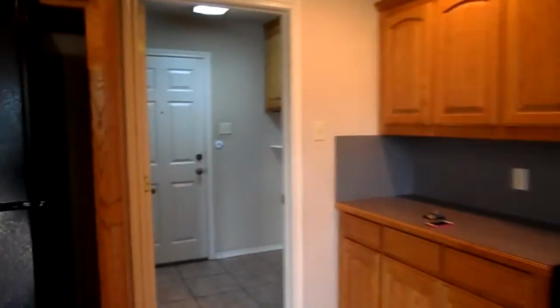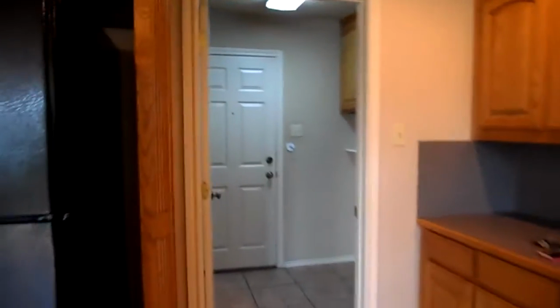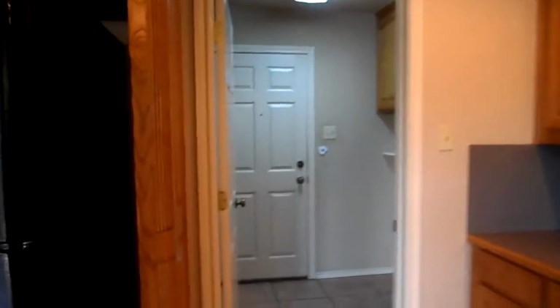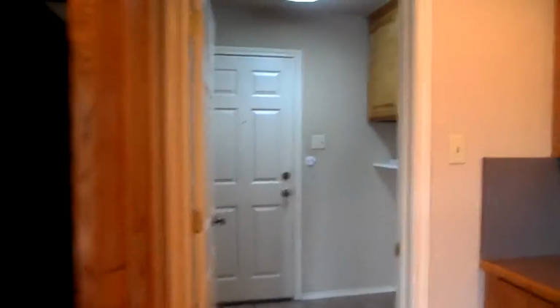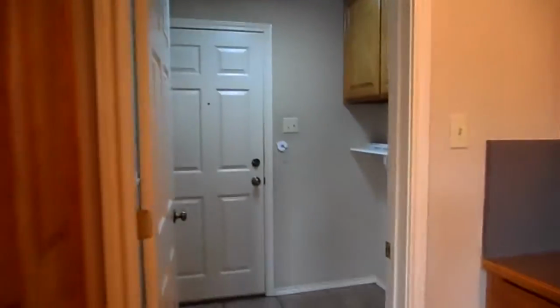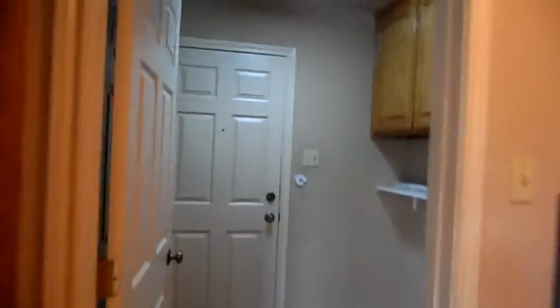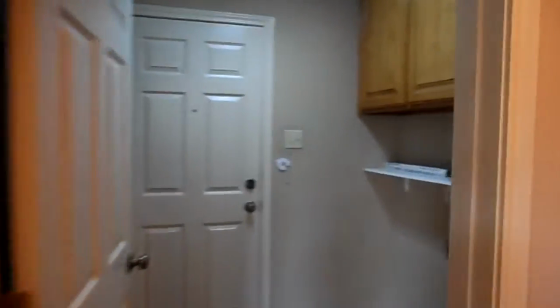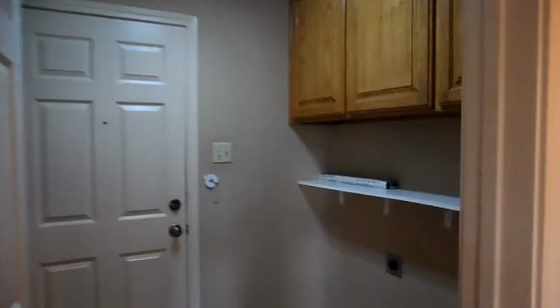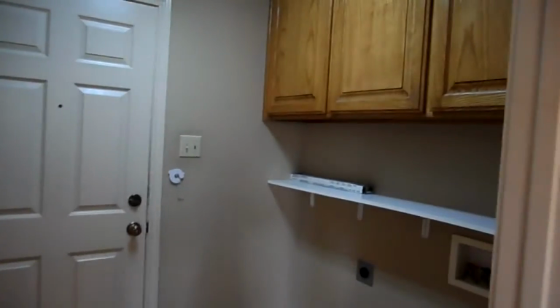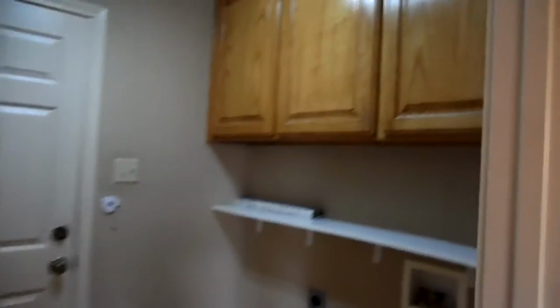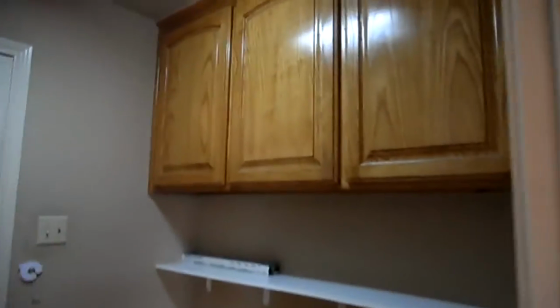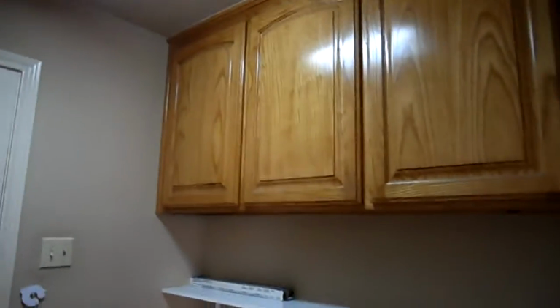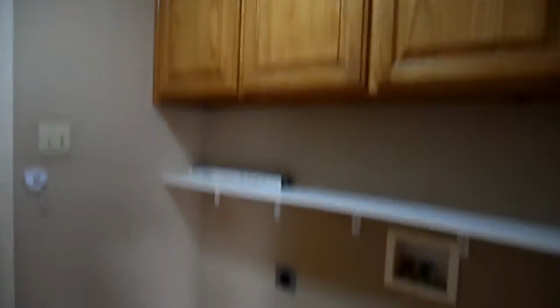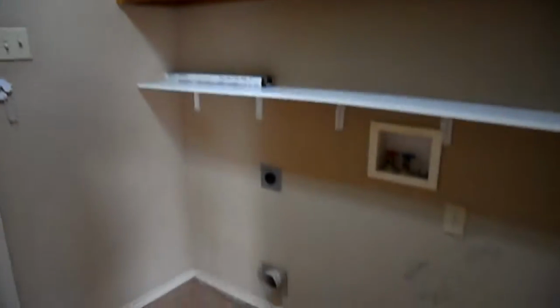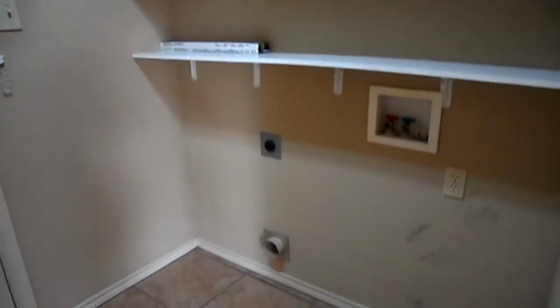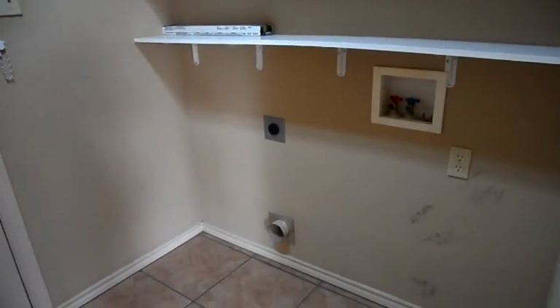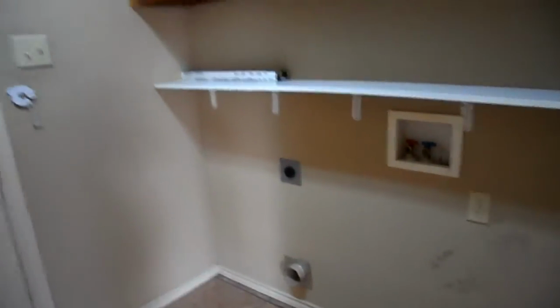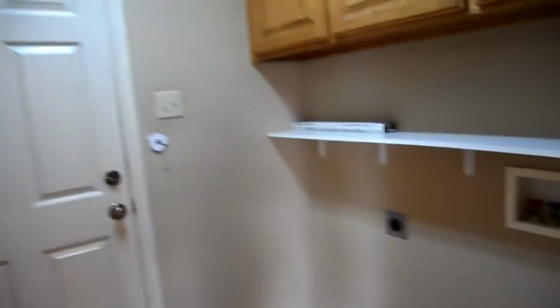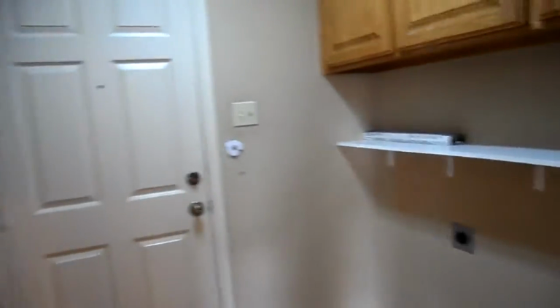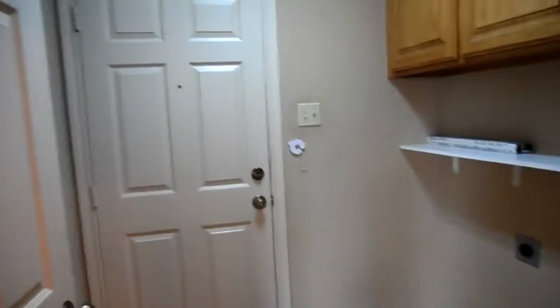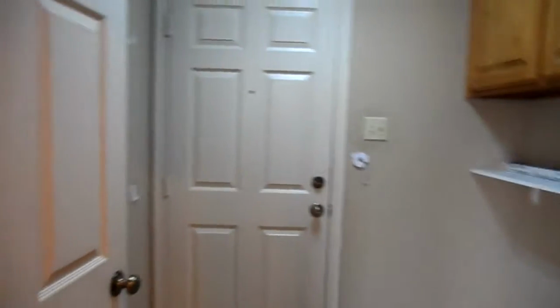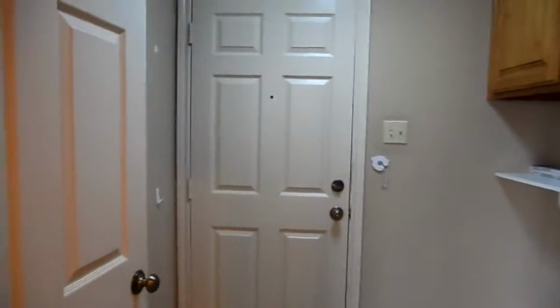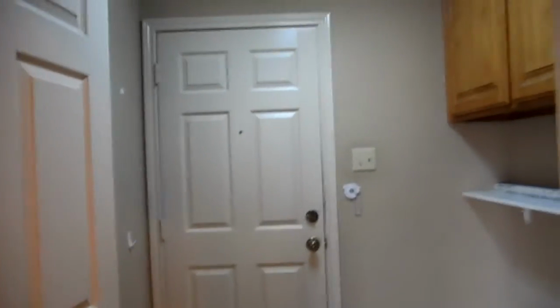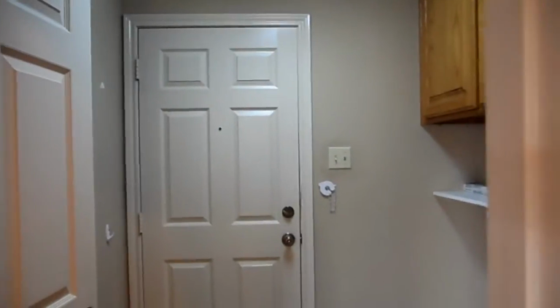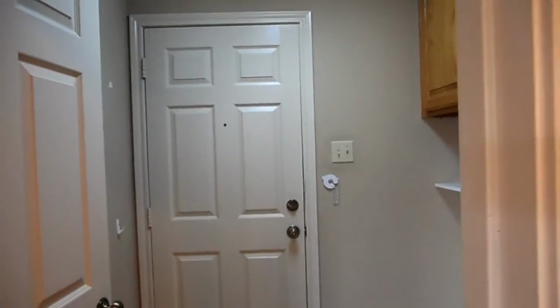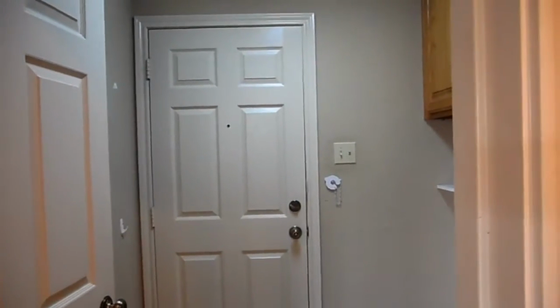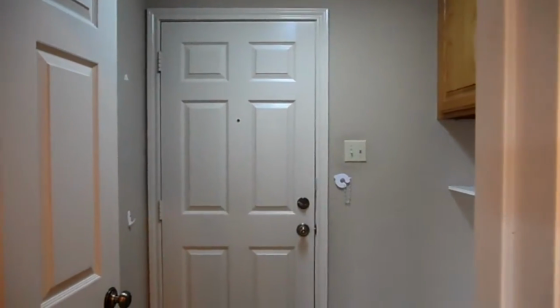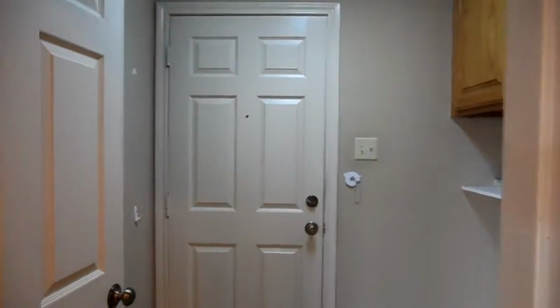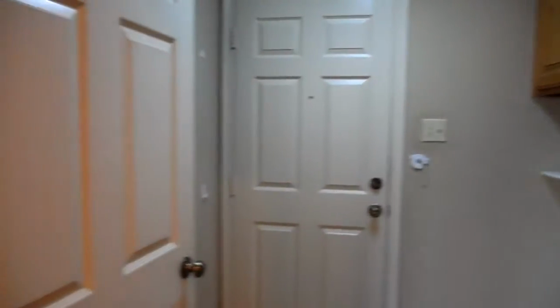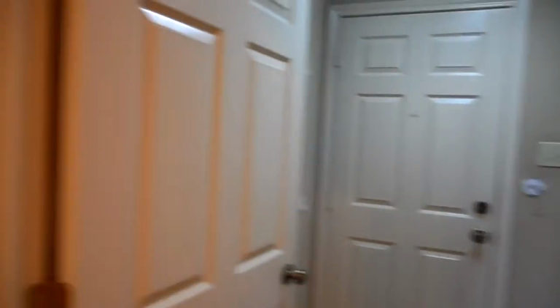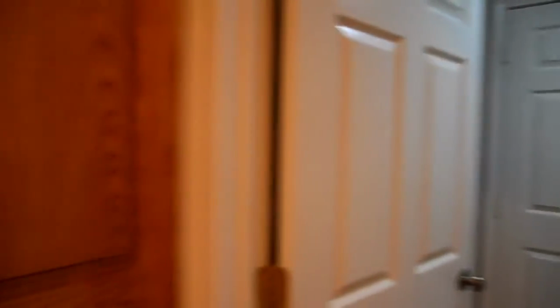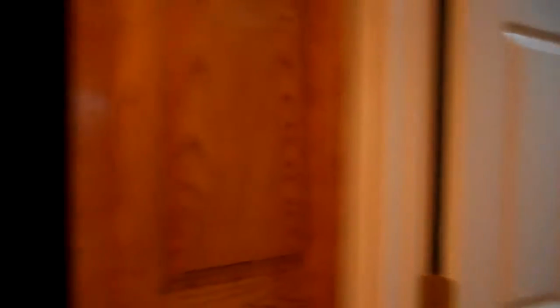You do have a laundry room with built-in cabinets and full-size washer and dryer connections. This door leads to your garage — you do have a two-car garage.